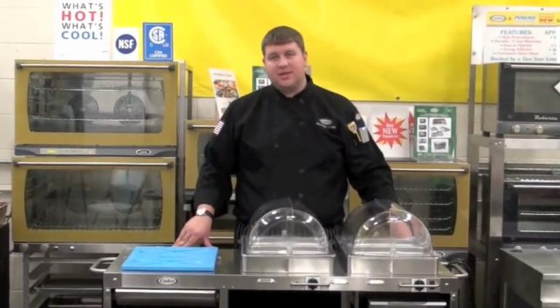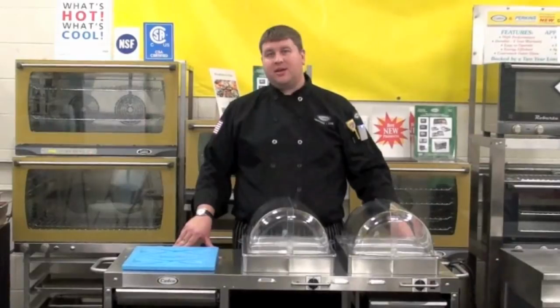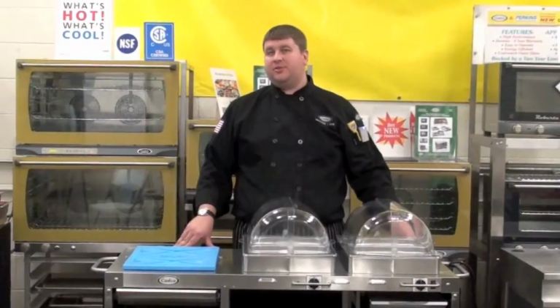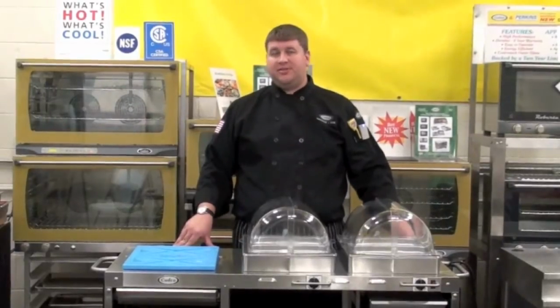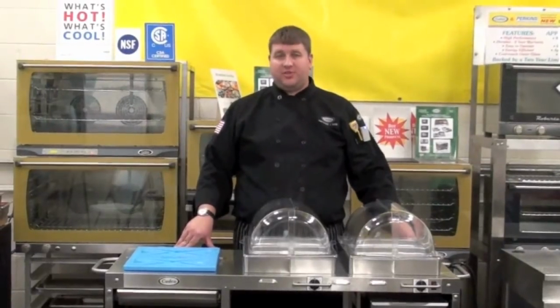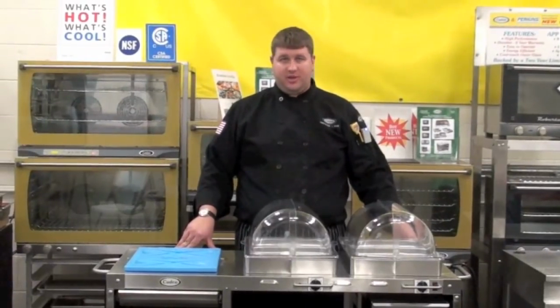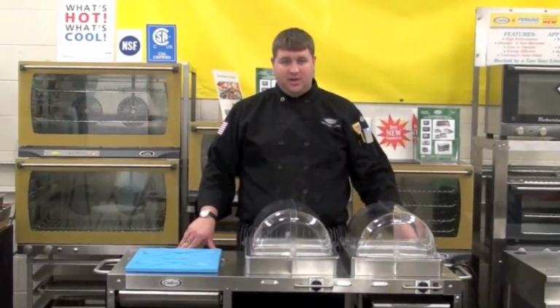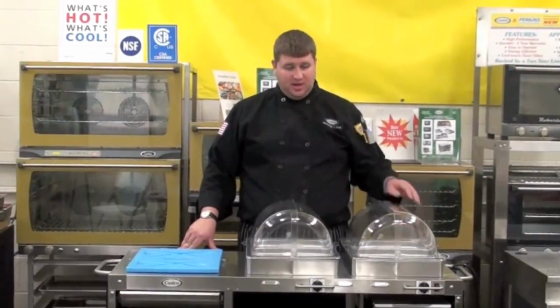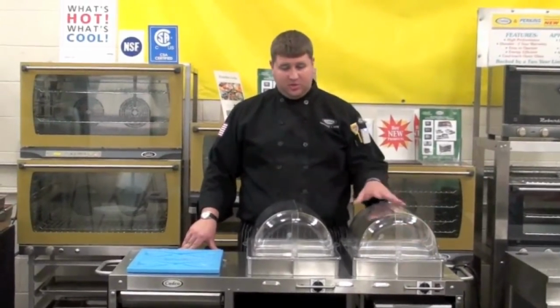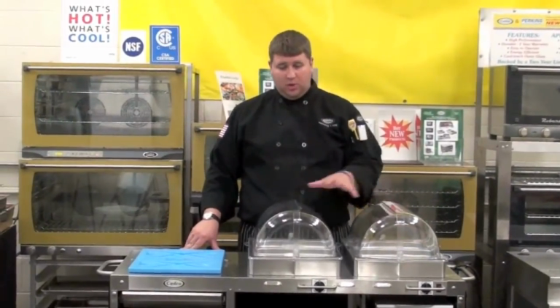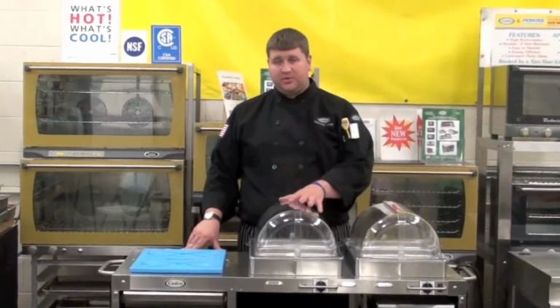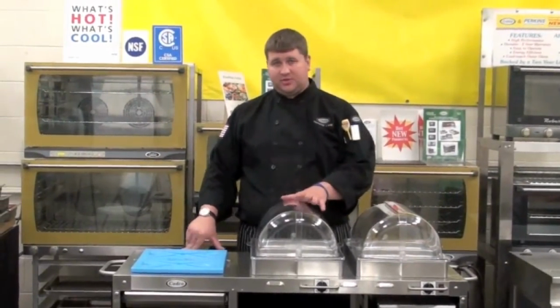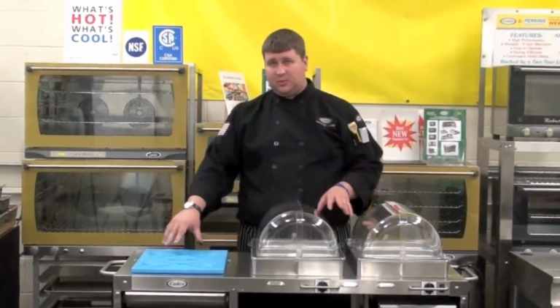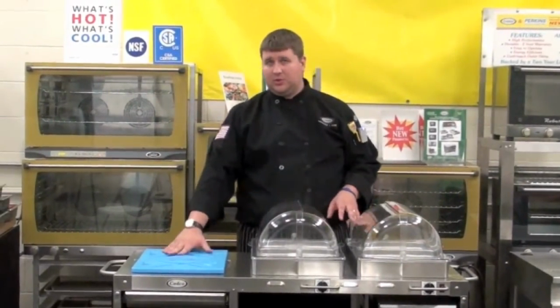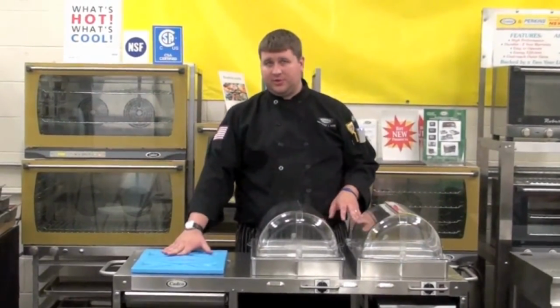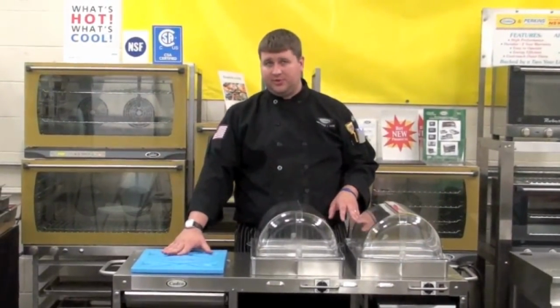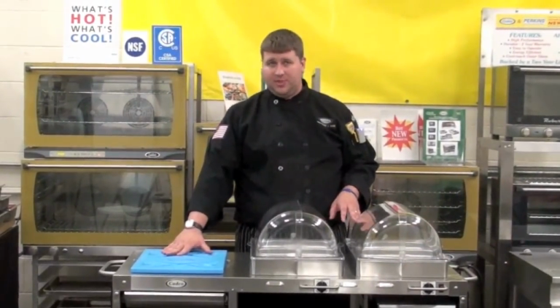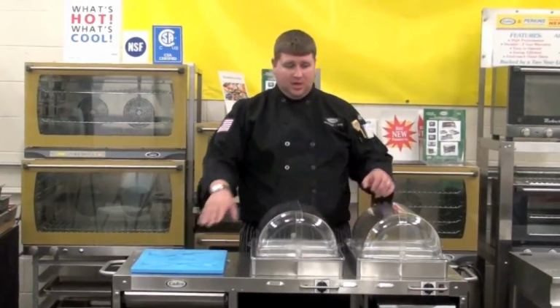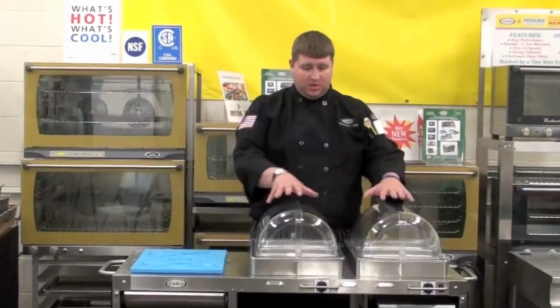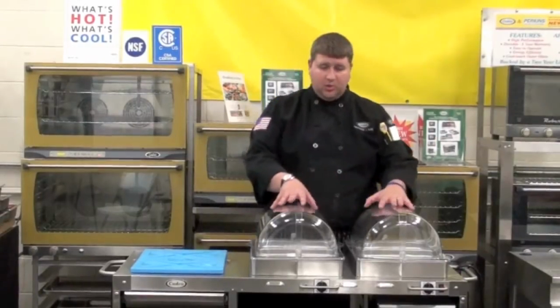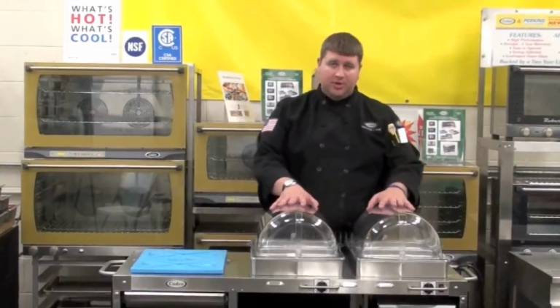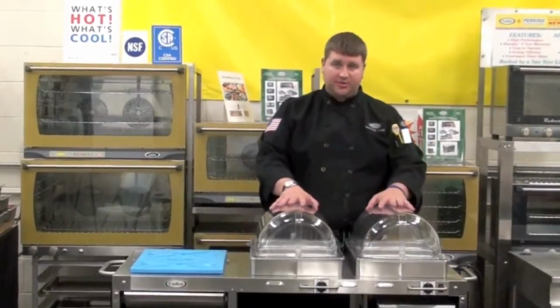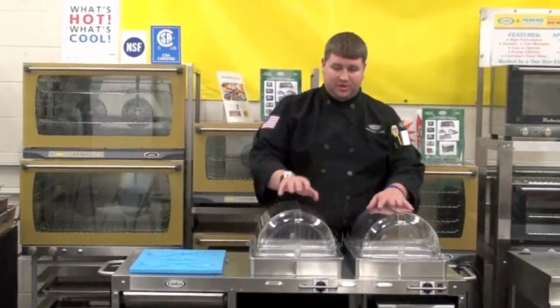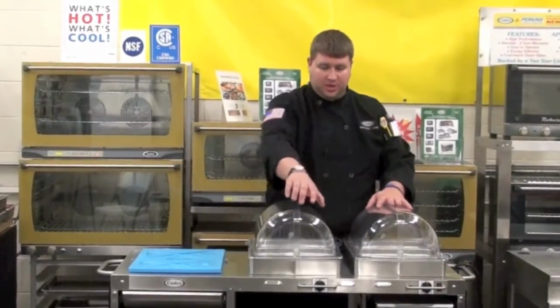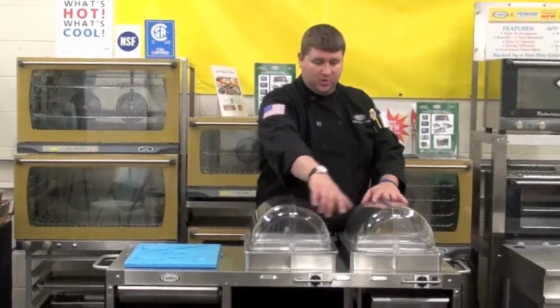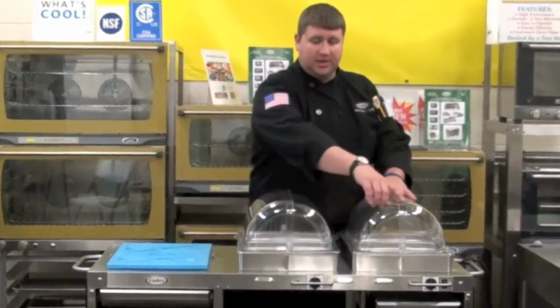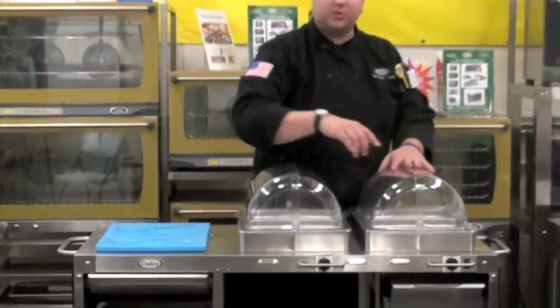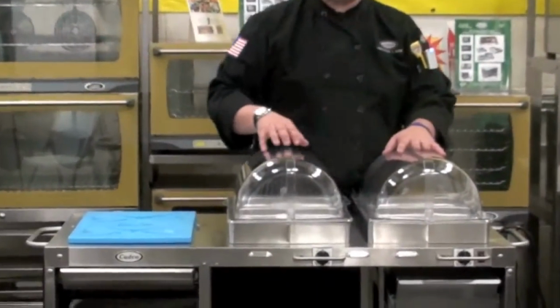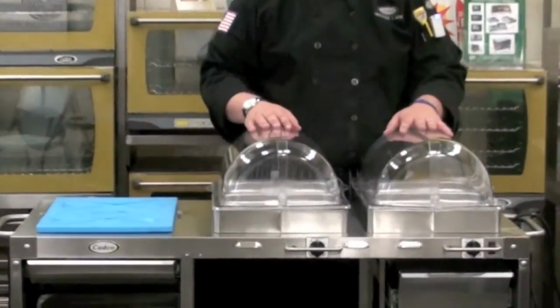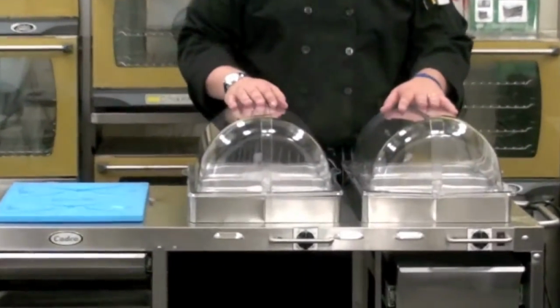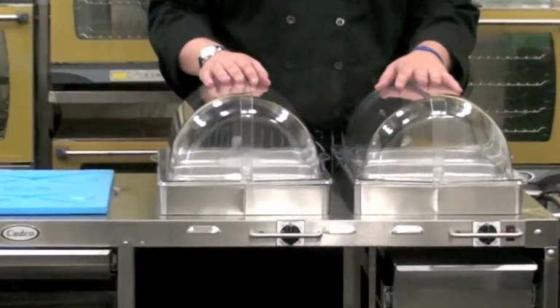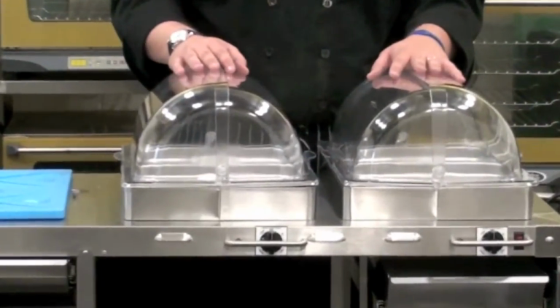The CADCO CBC-HC has two warming surfaces and one cool surface. The two warming surfaces are actually controlled by individual thermostats and an on-off switch.